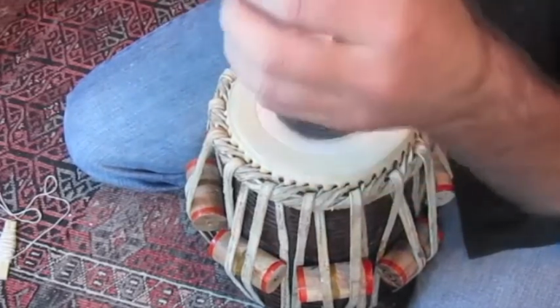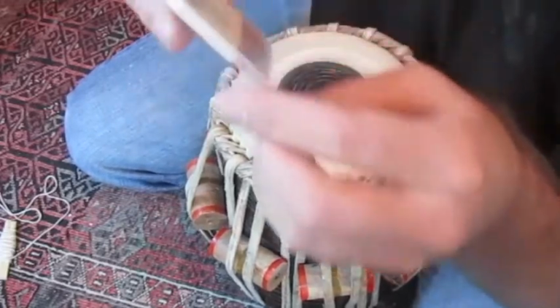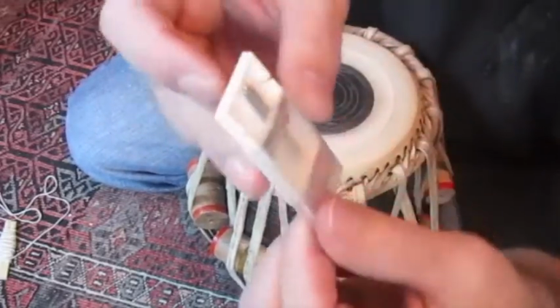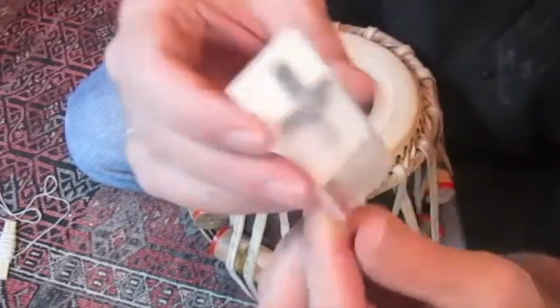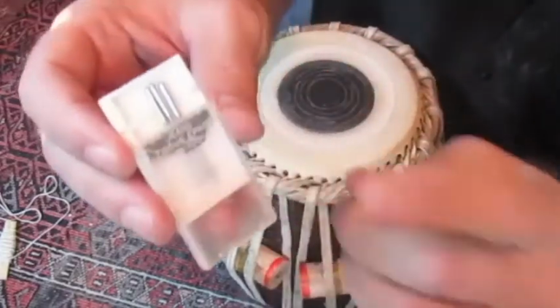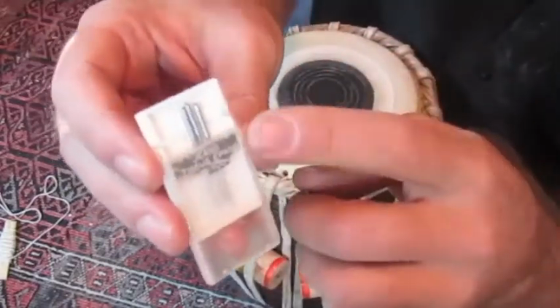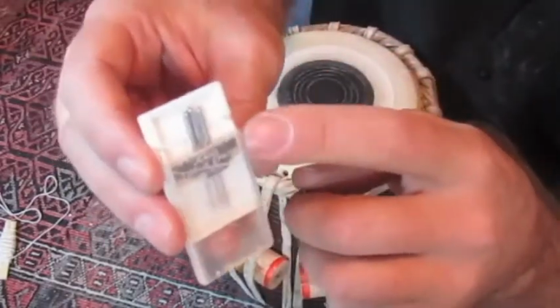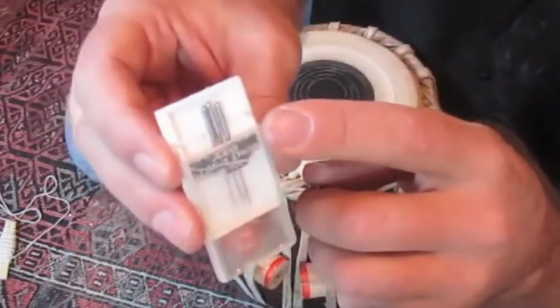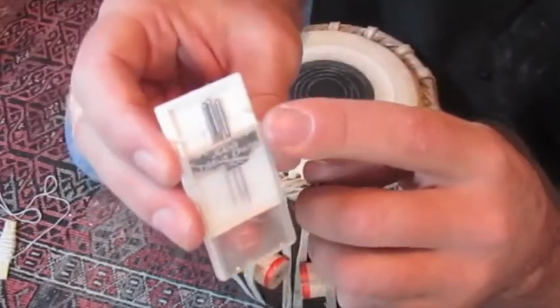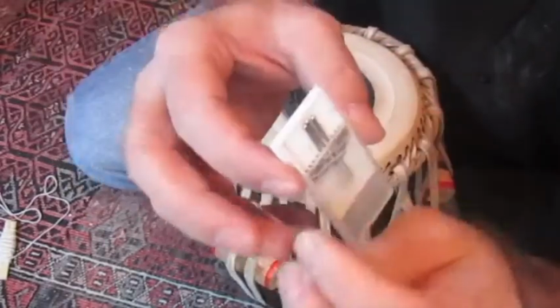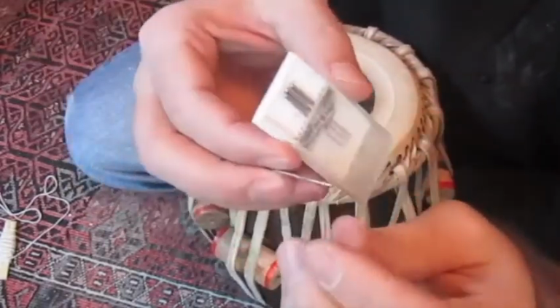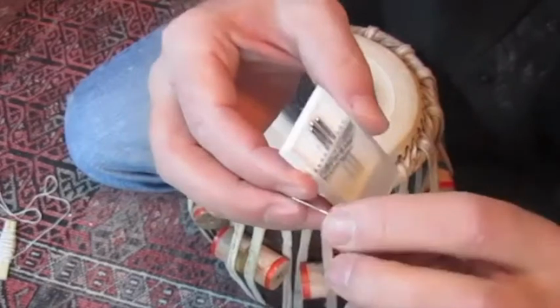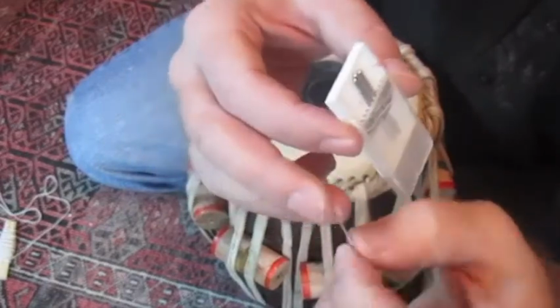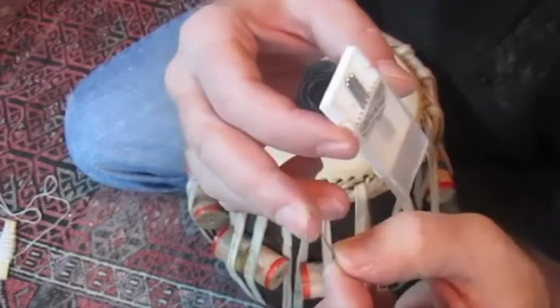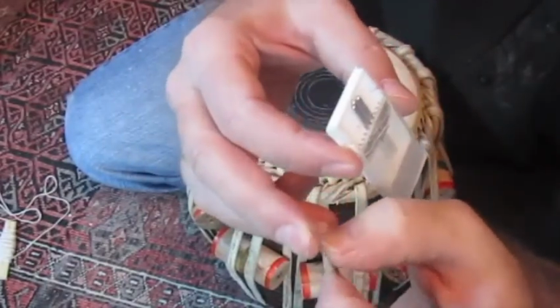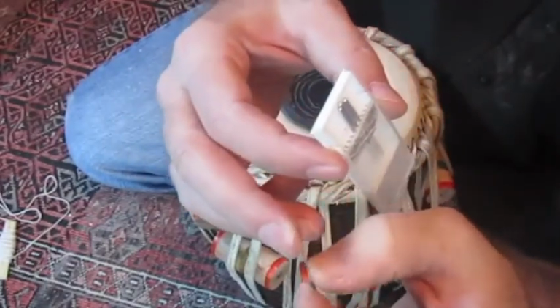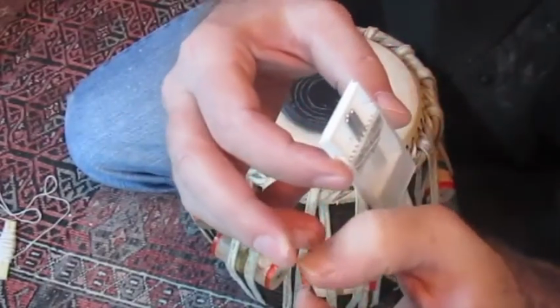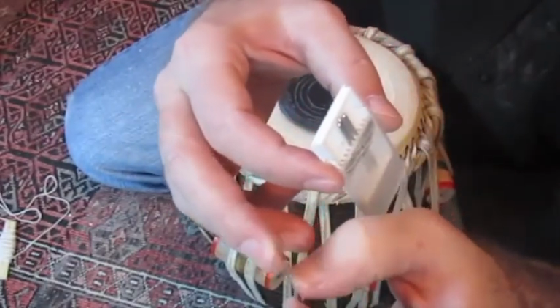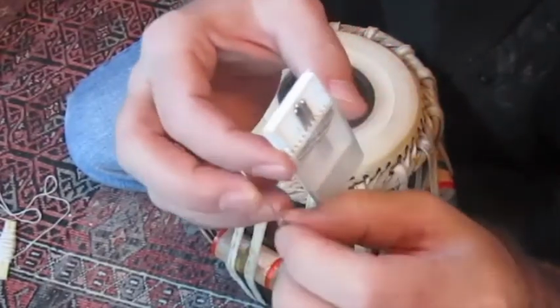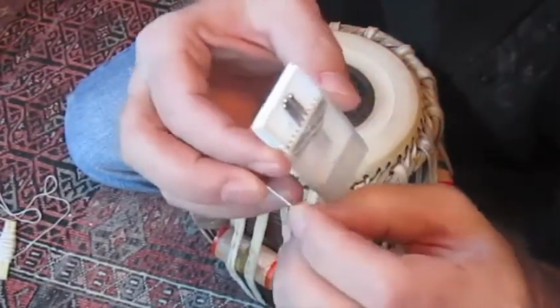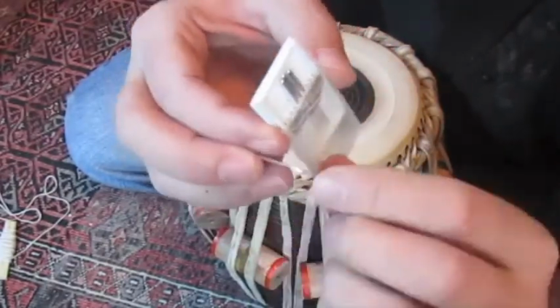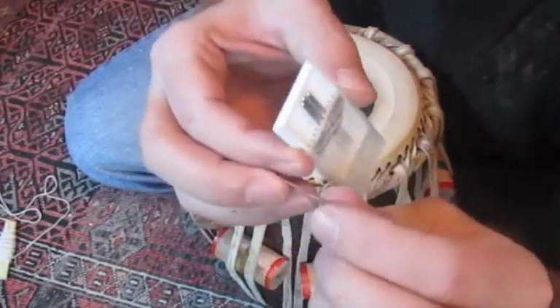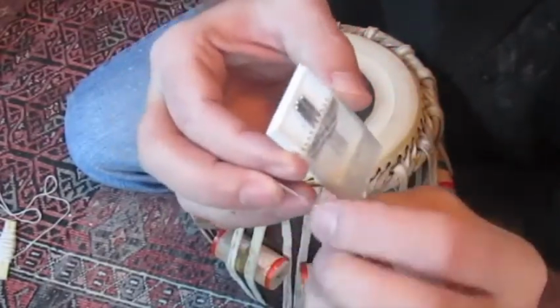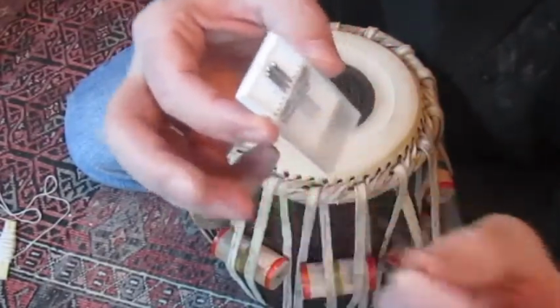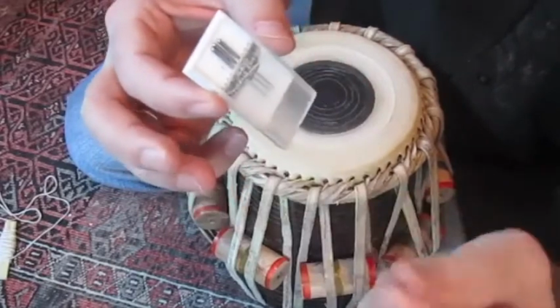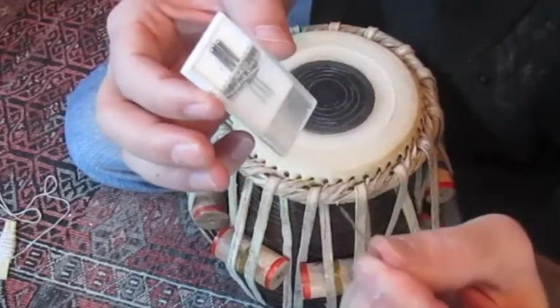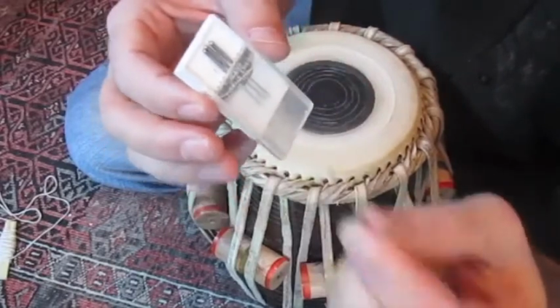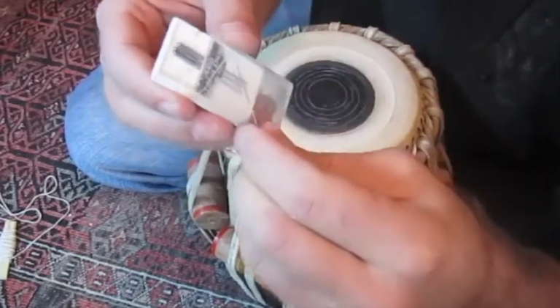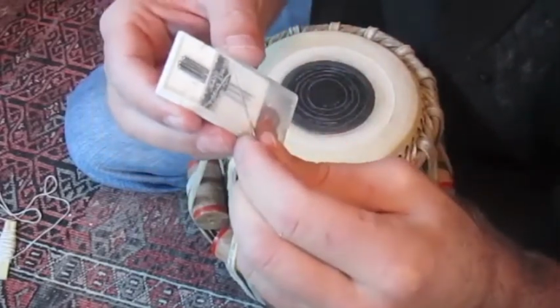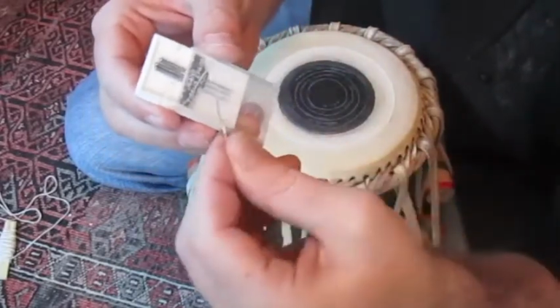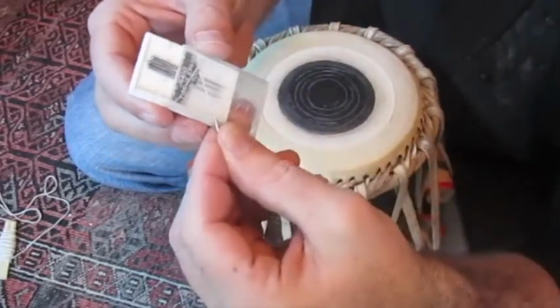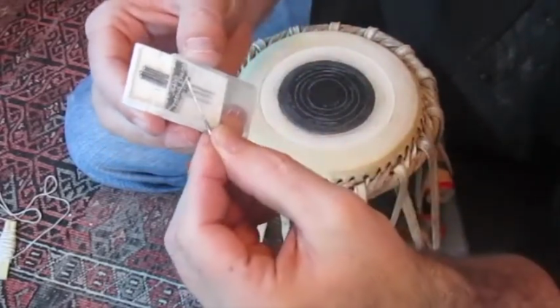These are sewing machine needles that have a nice thick post to them, but also a larger area that you can grab onto. So they're super handy little tools.